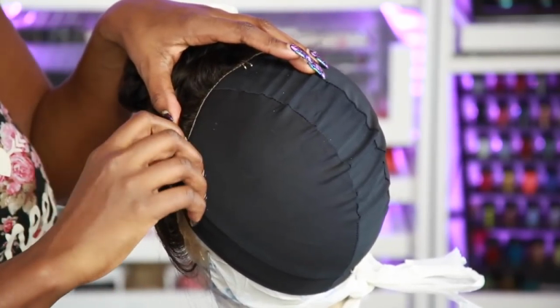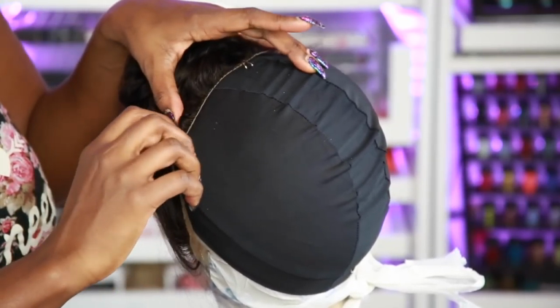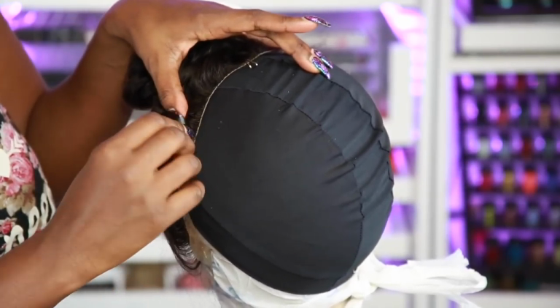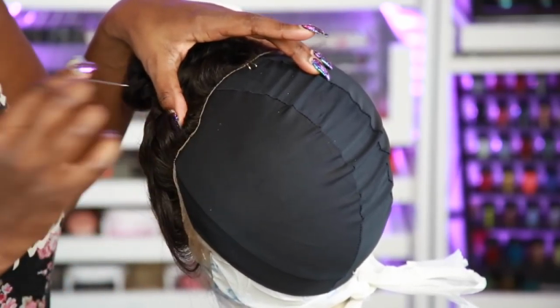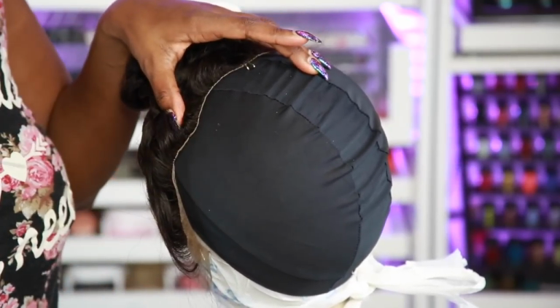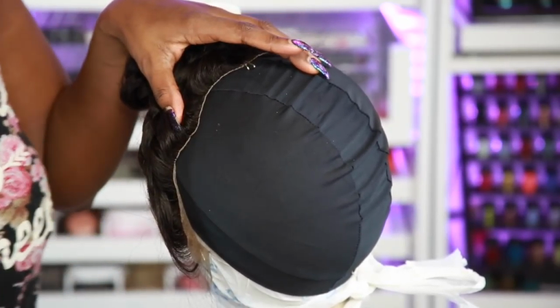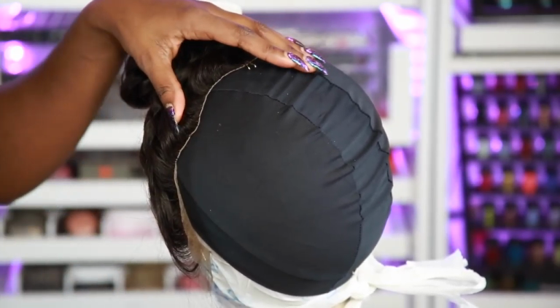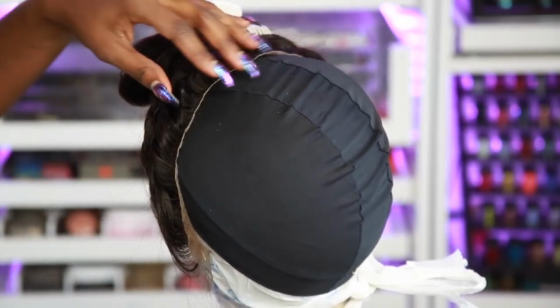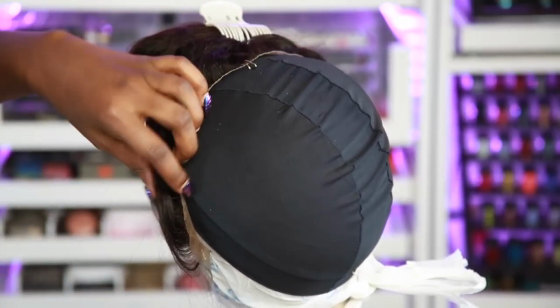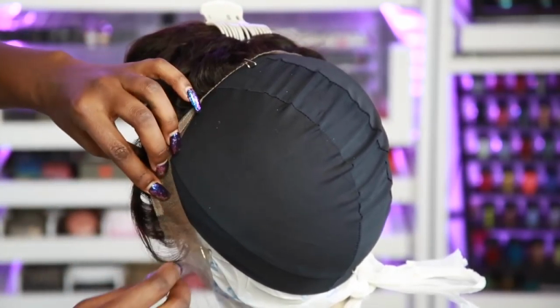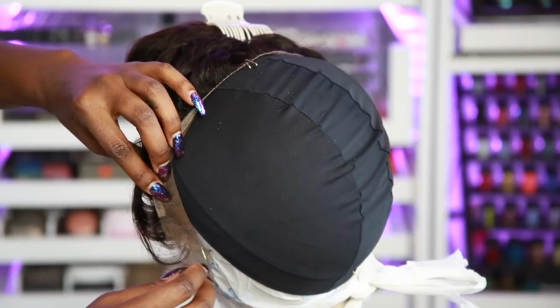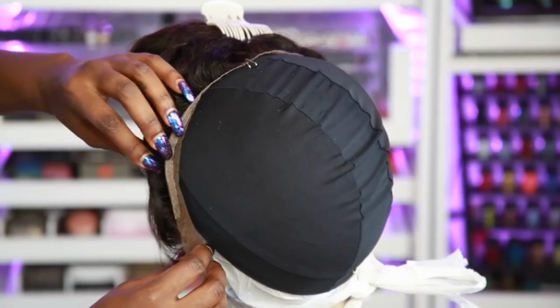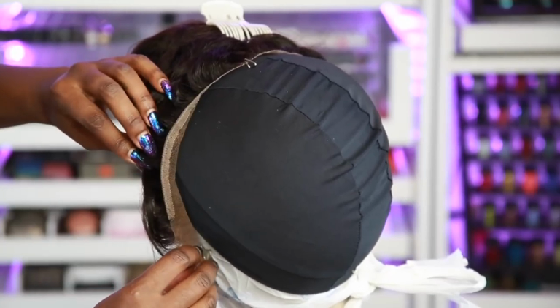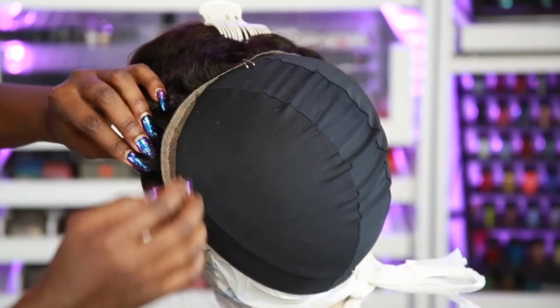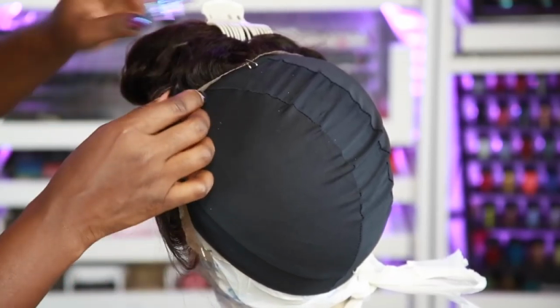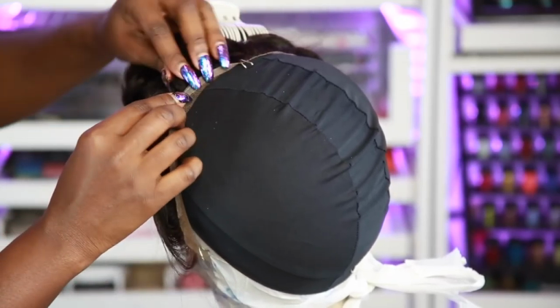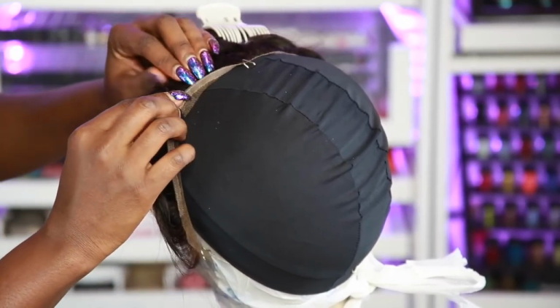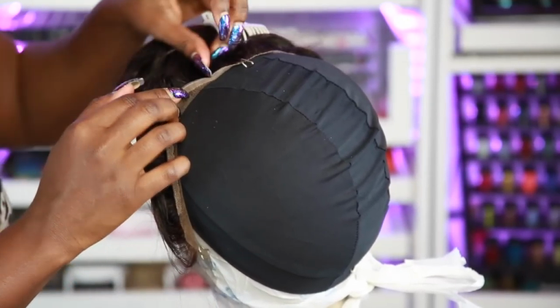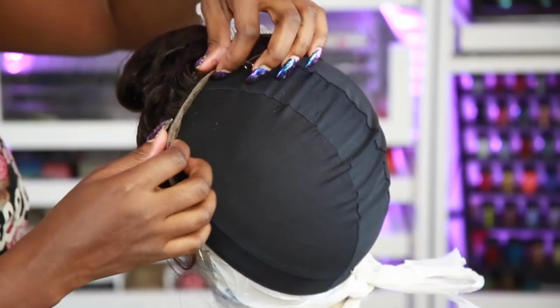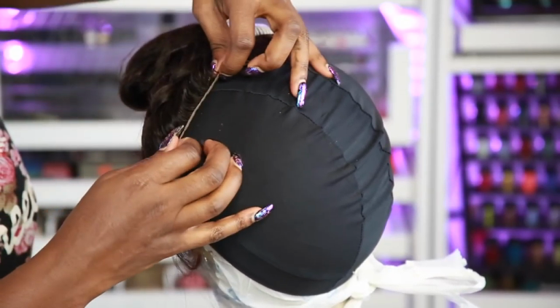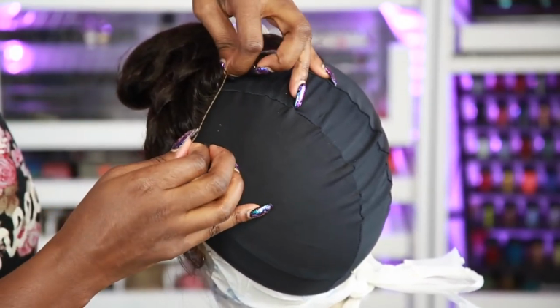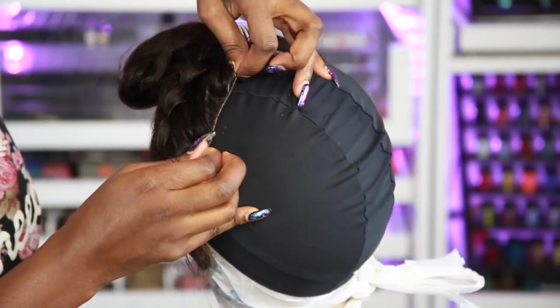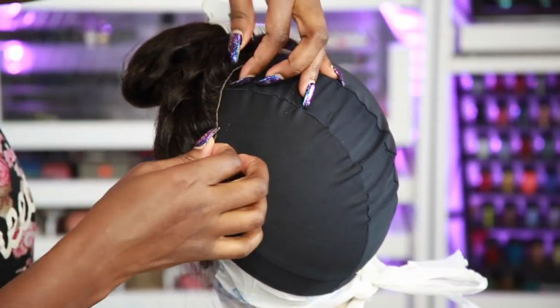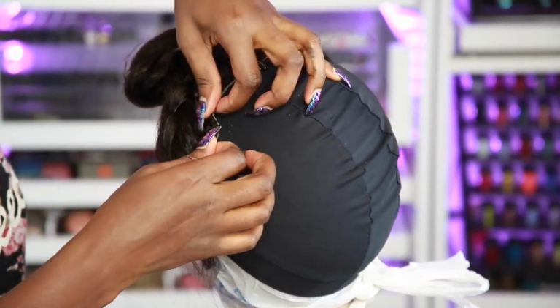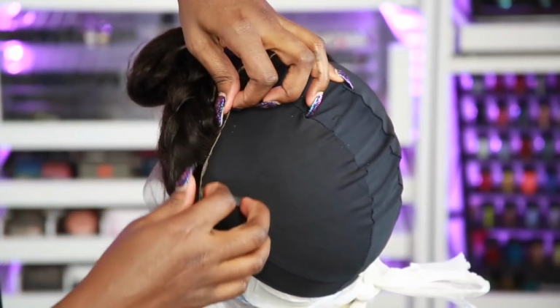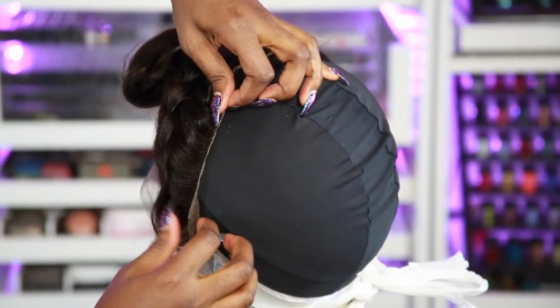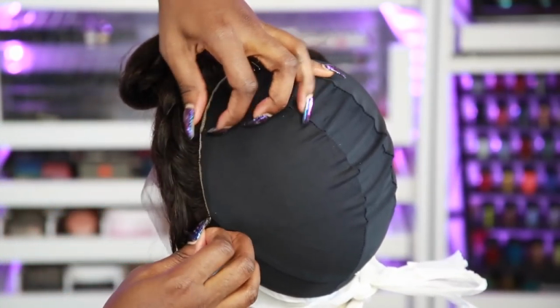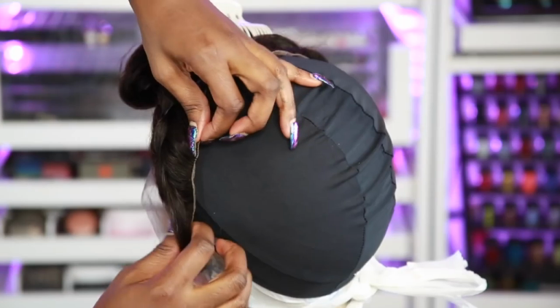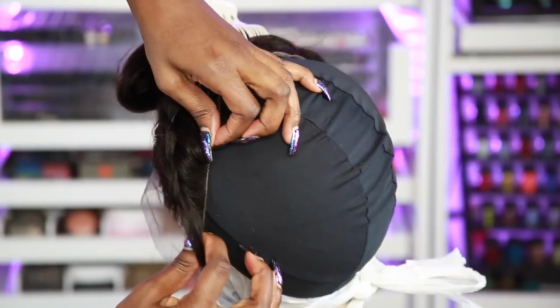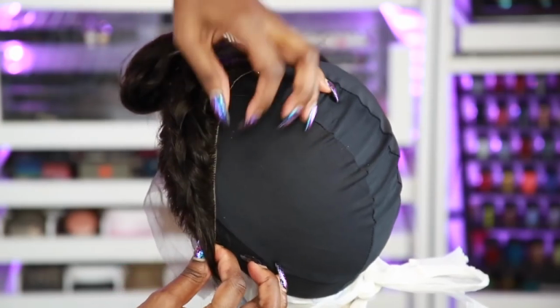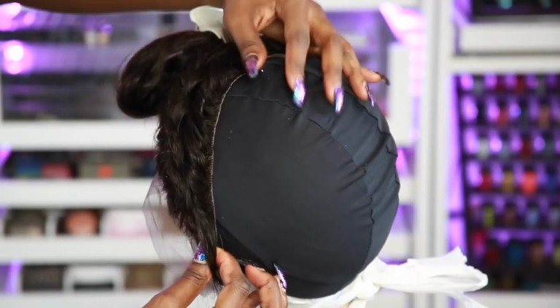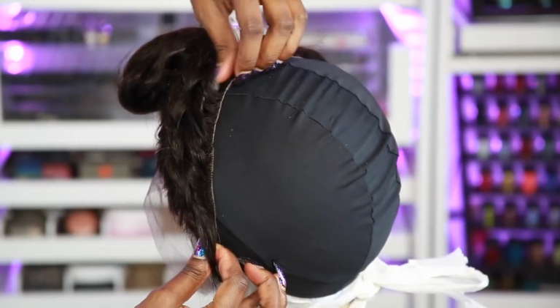I also love to braid the hair to keep it all out of the way because I don't want to get any of the glue on it. So make sure you clip it up, braid it up — whatever you have to do.